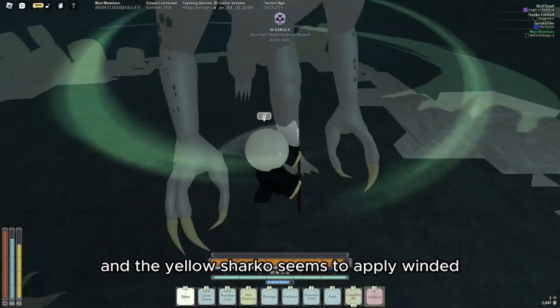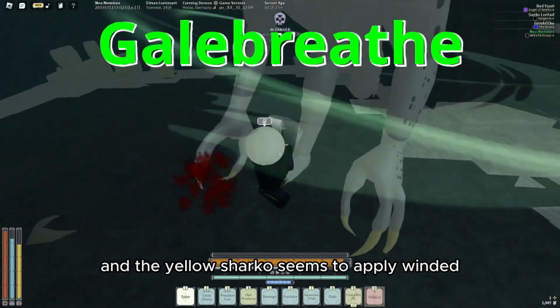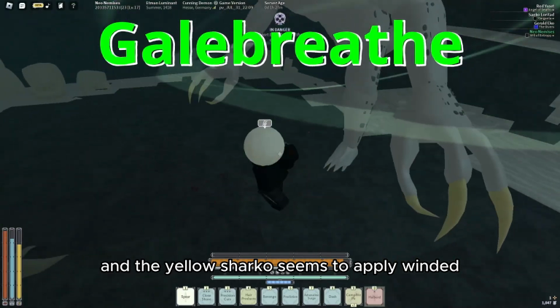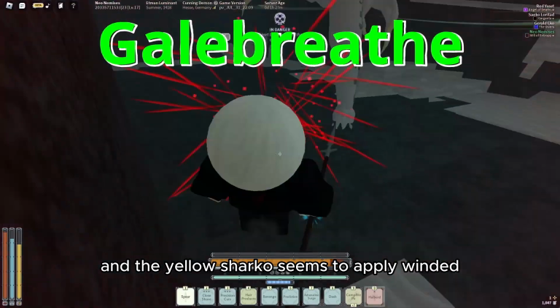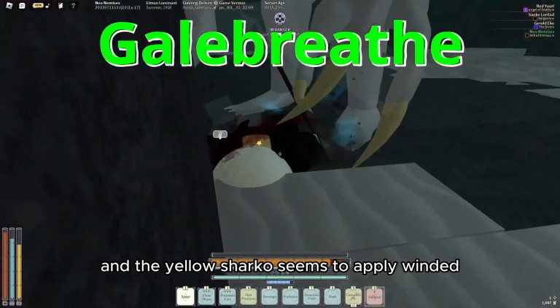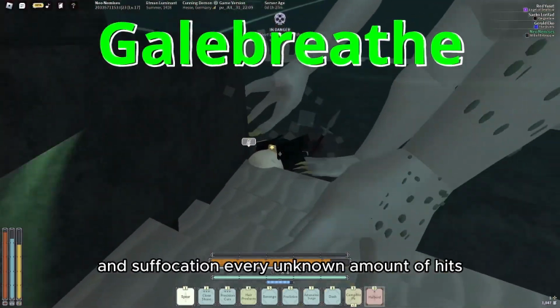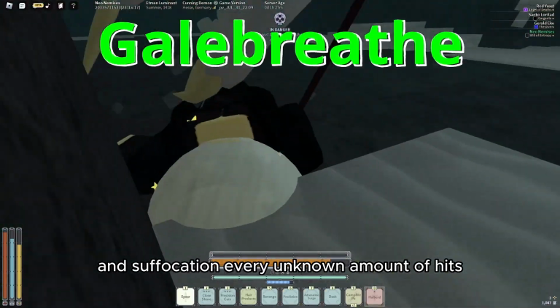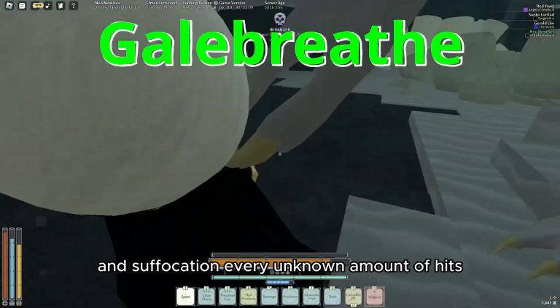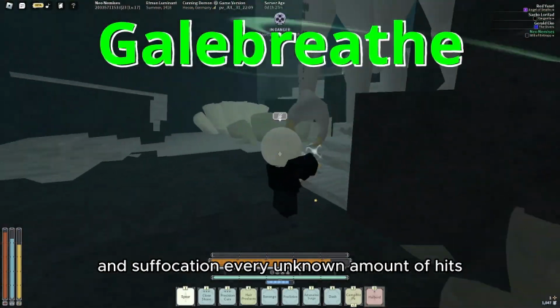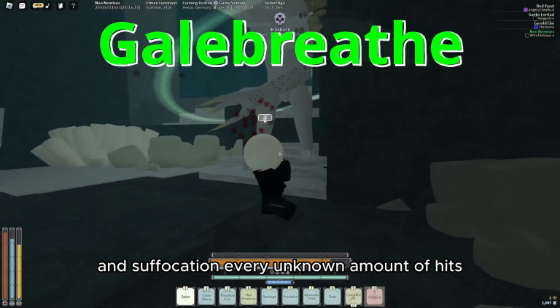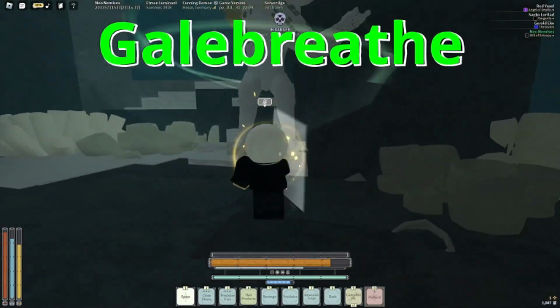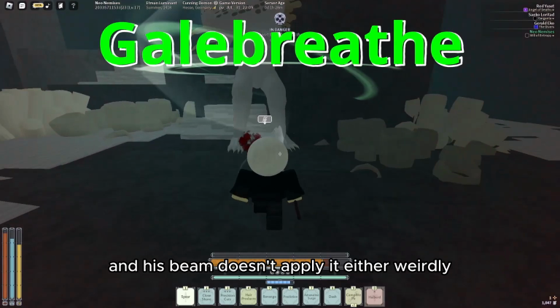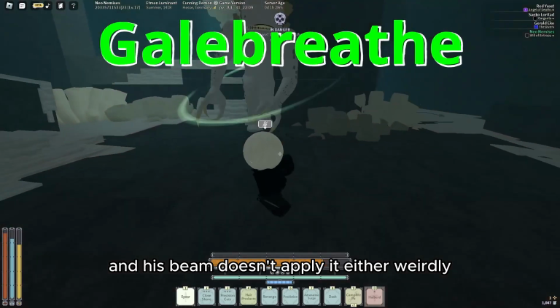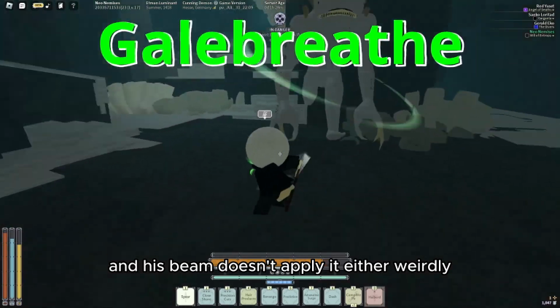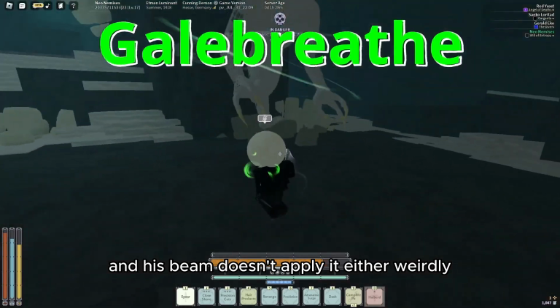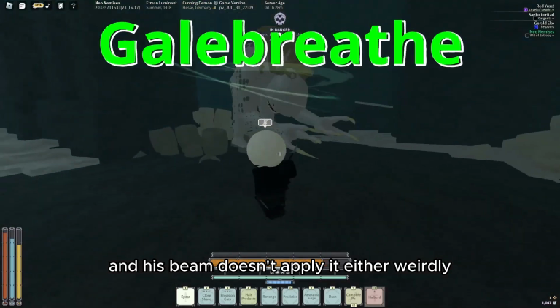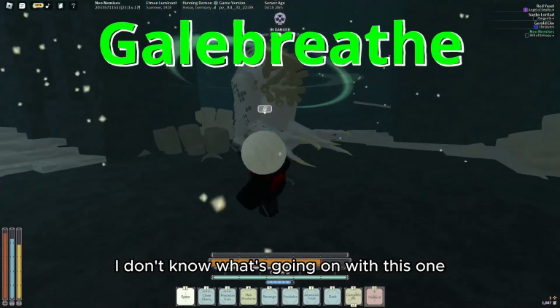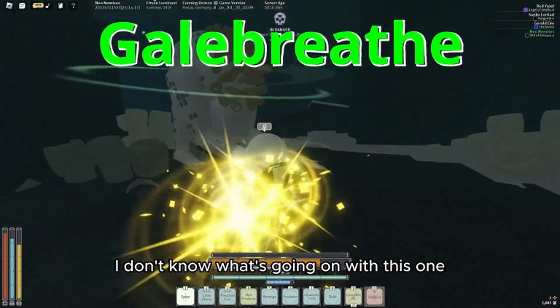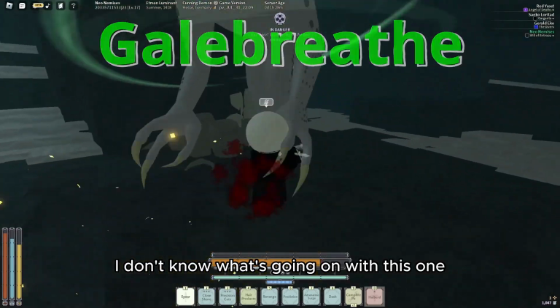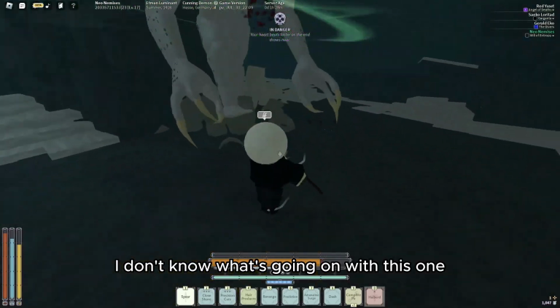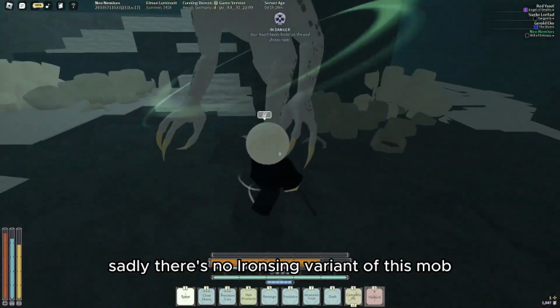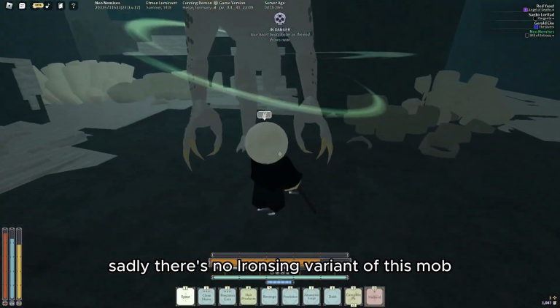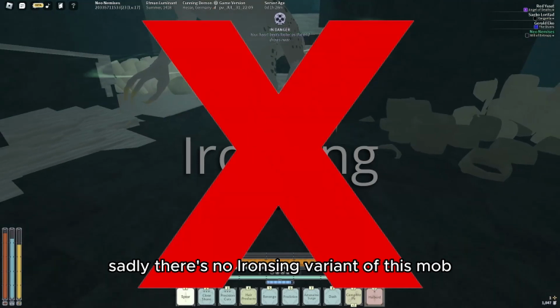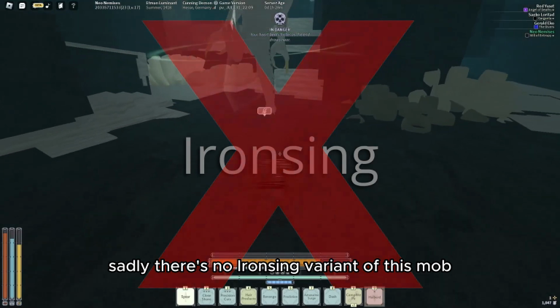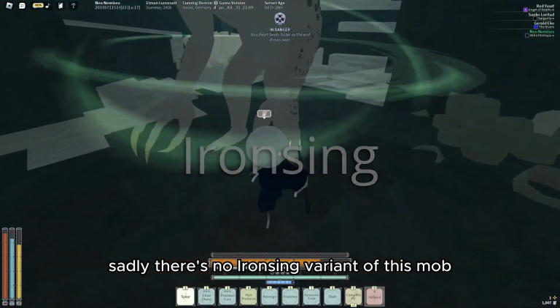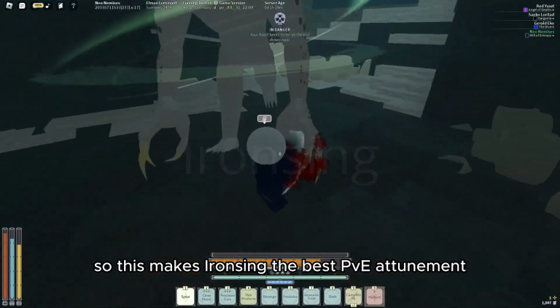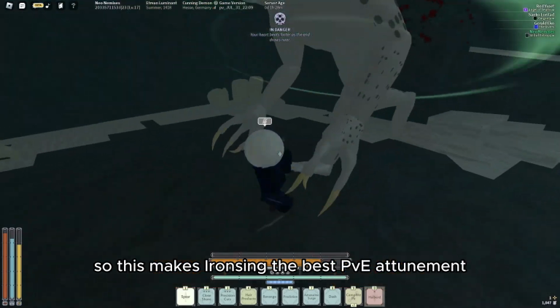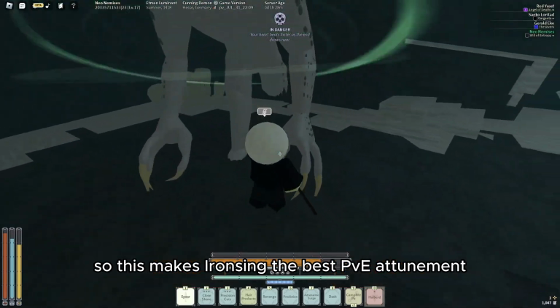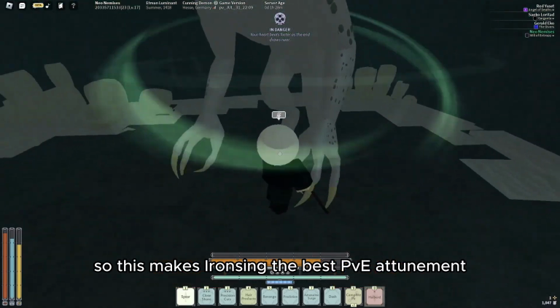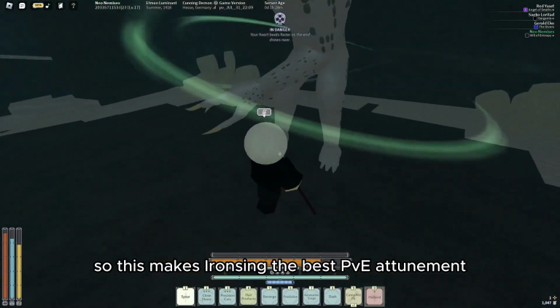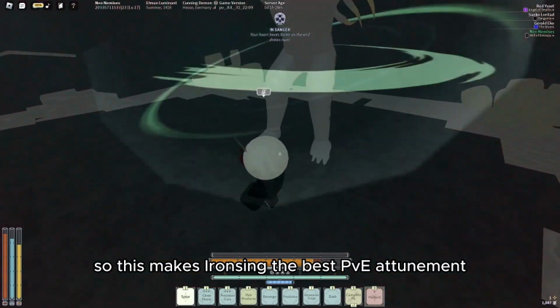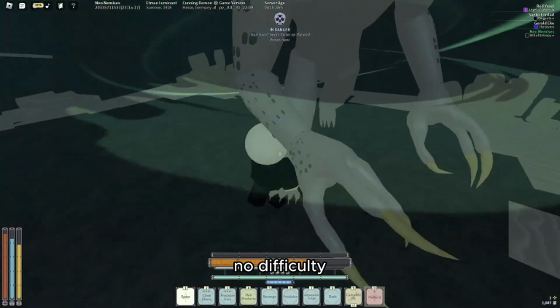The yellow Sharko seems to apply winded and suffocation every unknown amount of hits, and its beam doesn't apply it either, weirdly. I don't know what's going on with this one. Sadly there's no Iron Sink variant of this mob, so this makes Iron Sink the best attunement with no difficulty added.